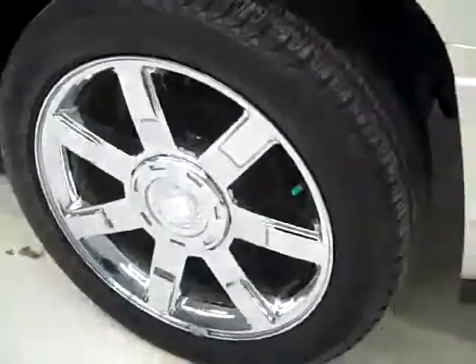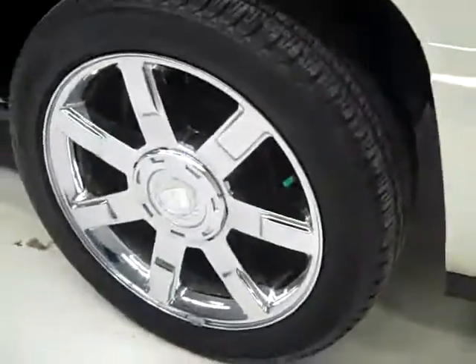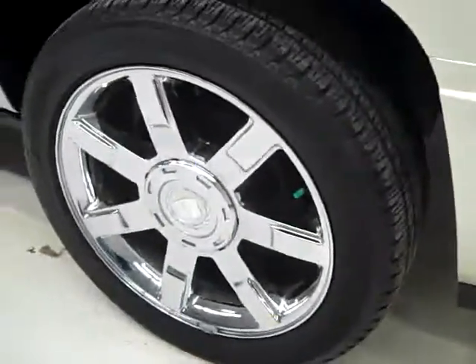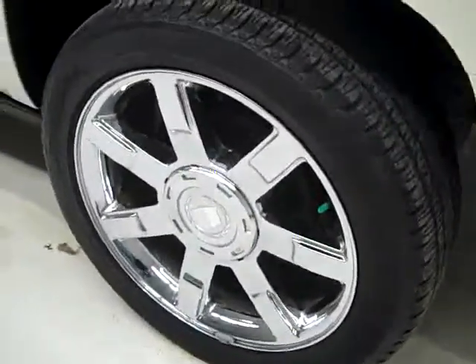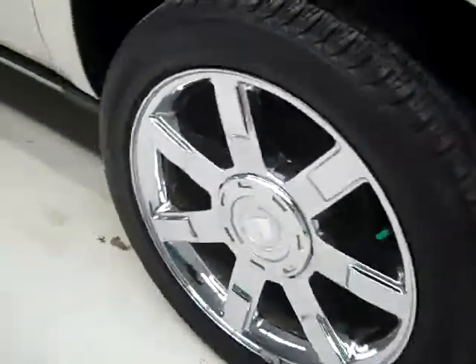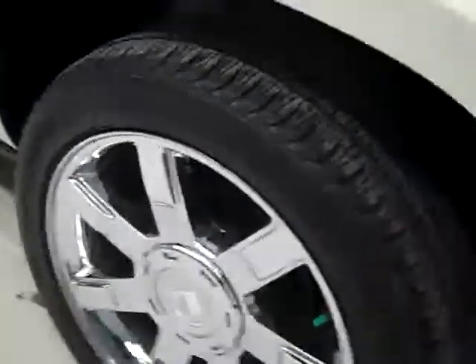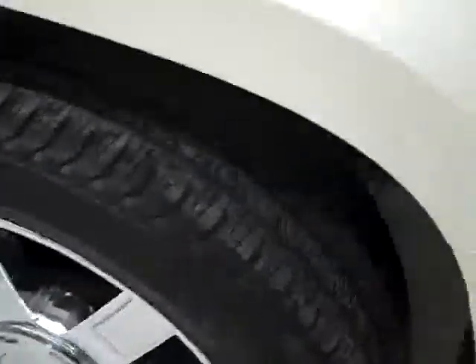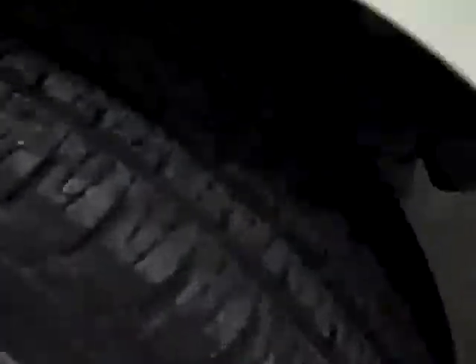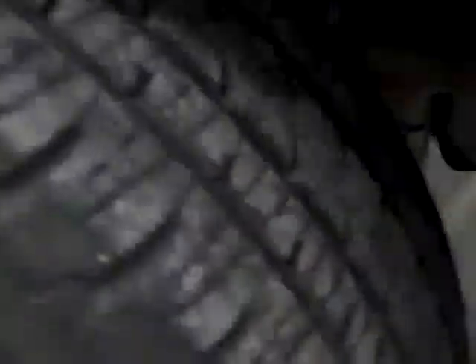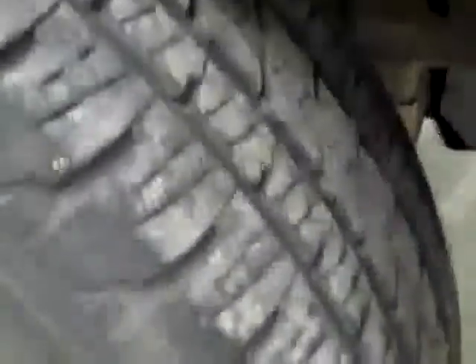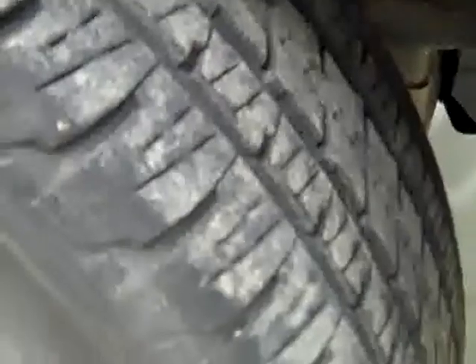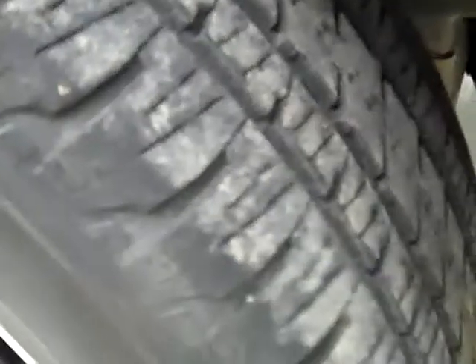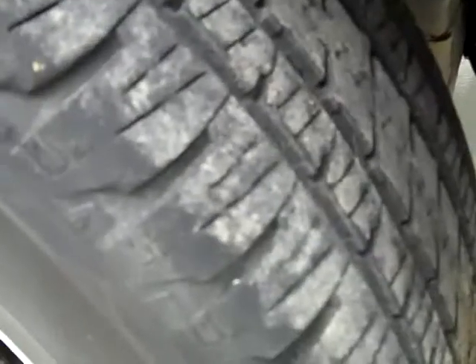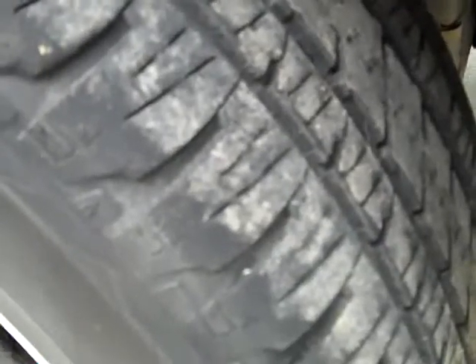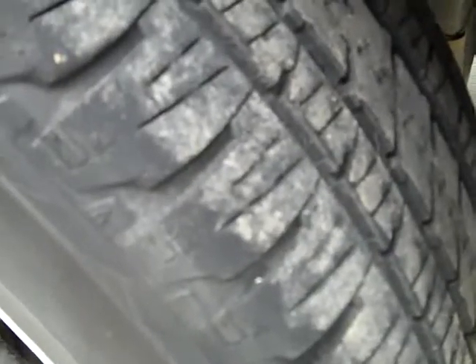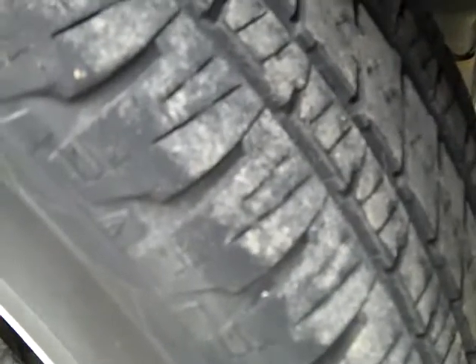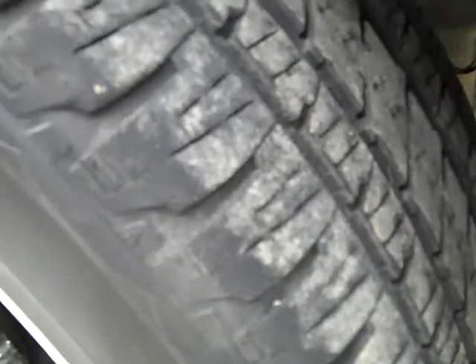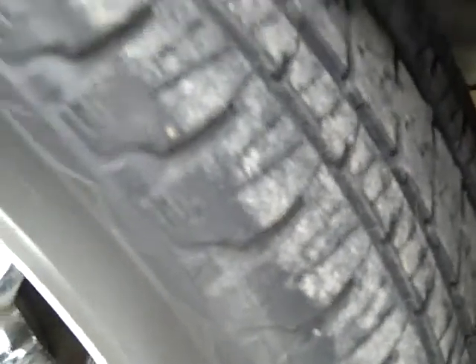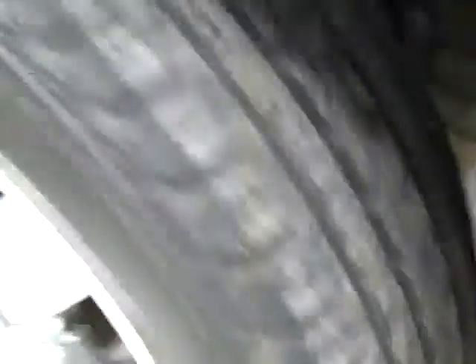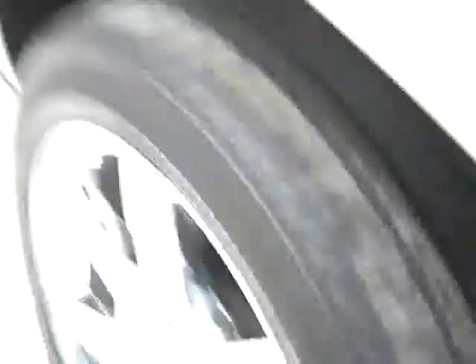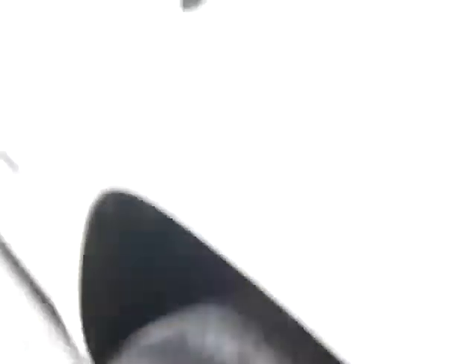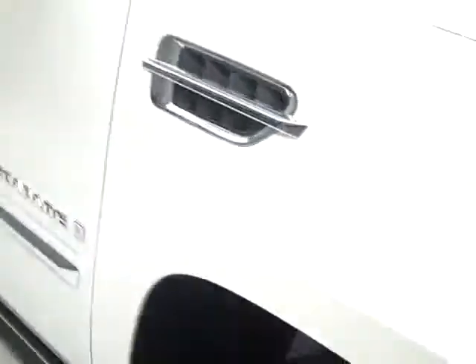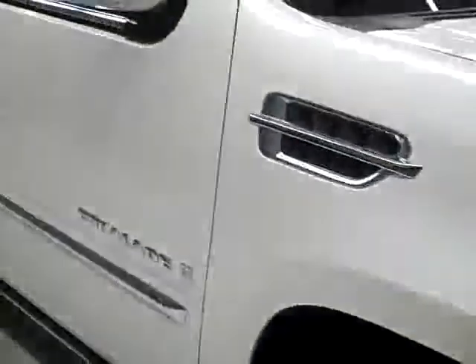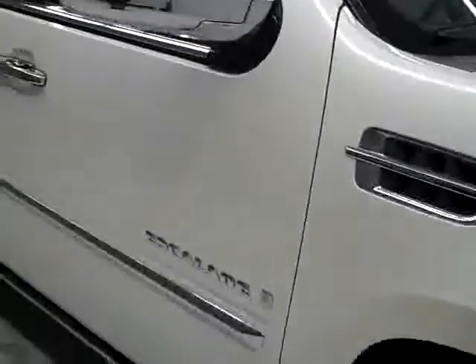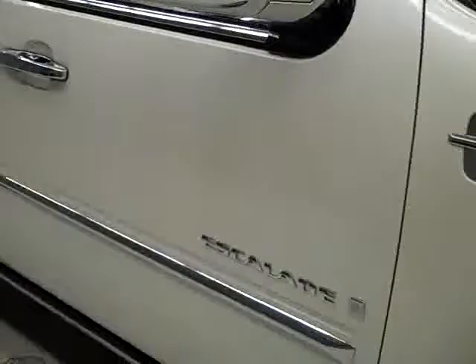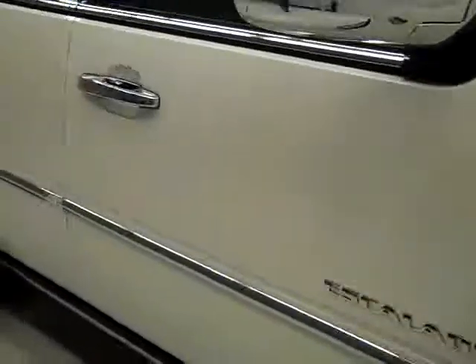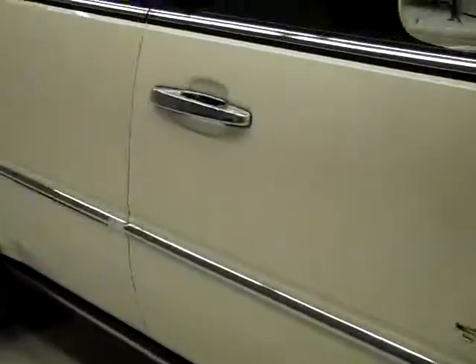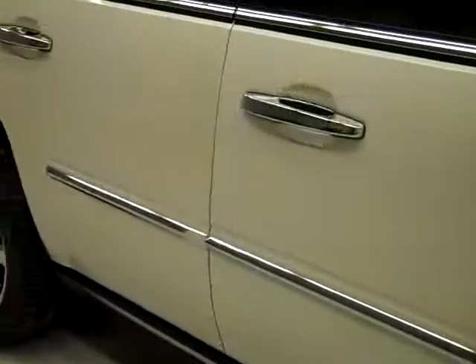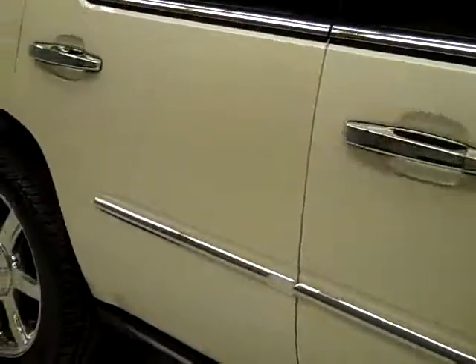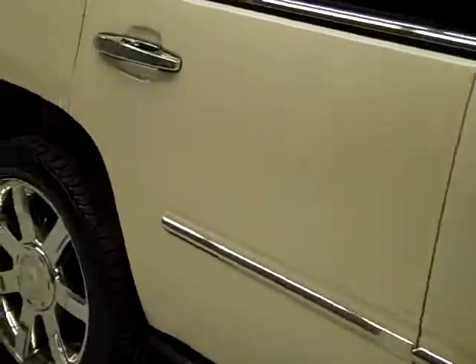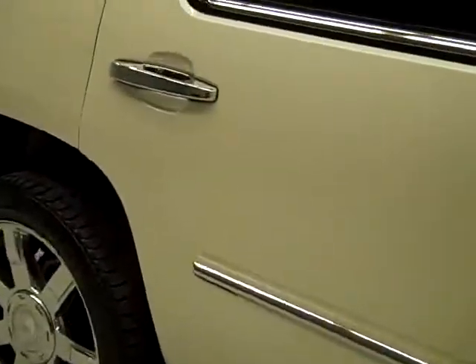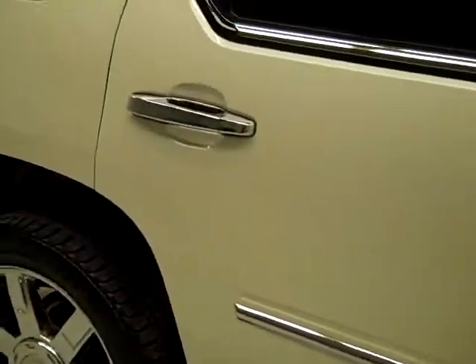These Bridgestone Dueler HL tires have quite a bit of their tread — I'm going to say 65, maybe 75 percent. Going down this side you can see just how clean, shiny and reflective the paint is.